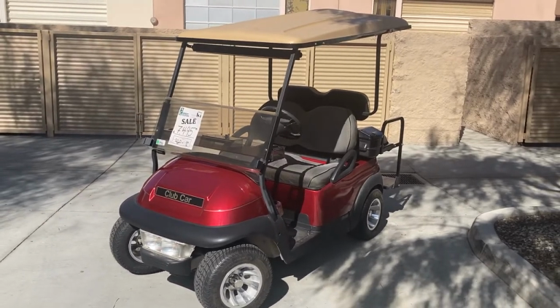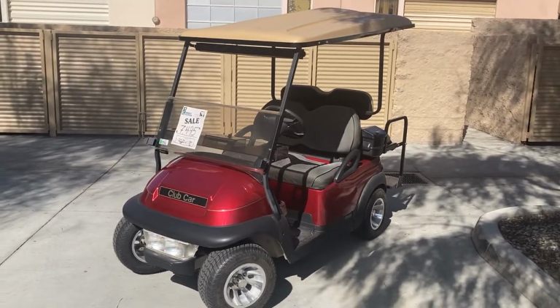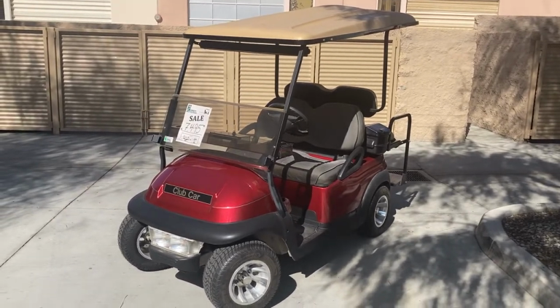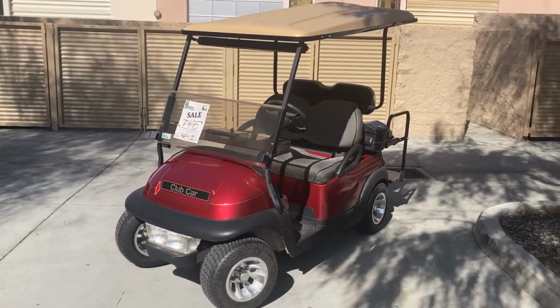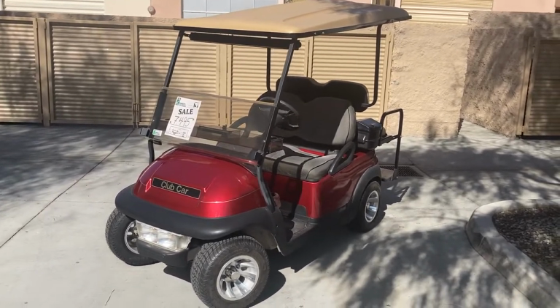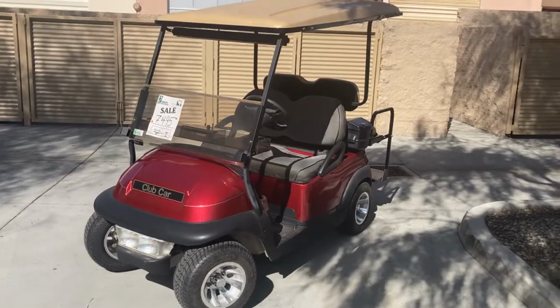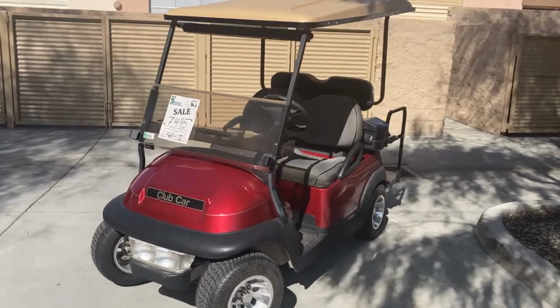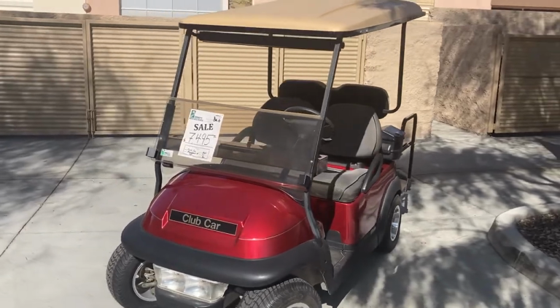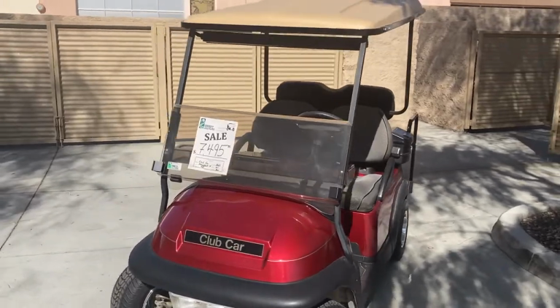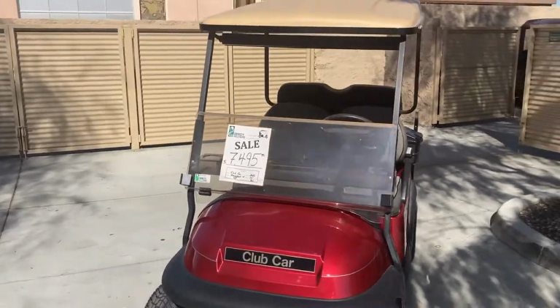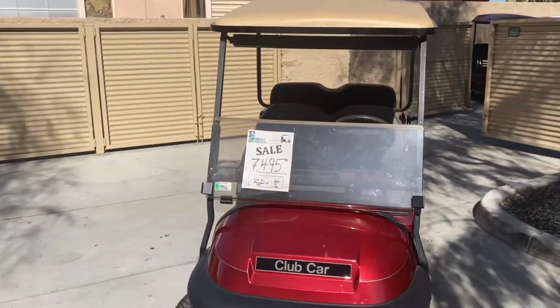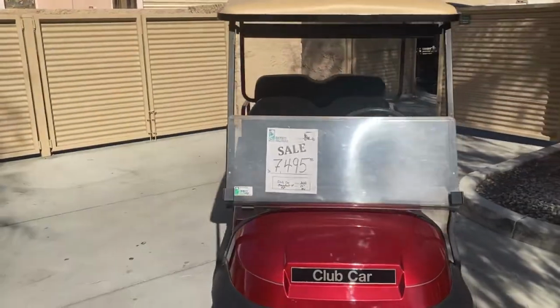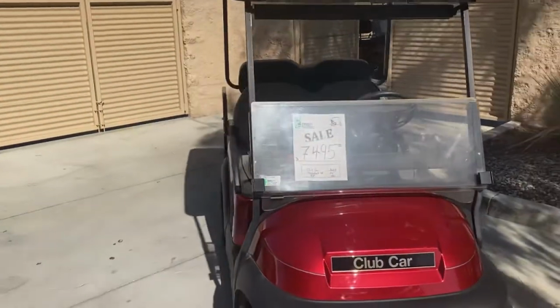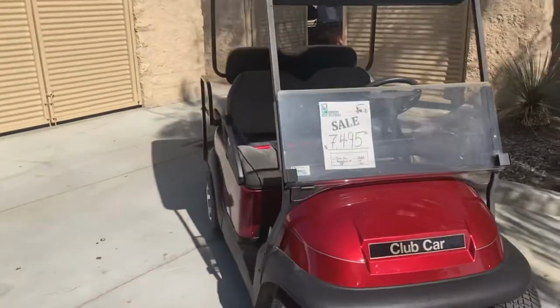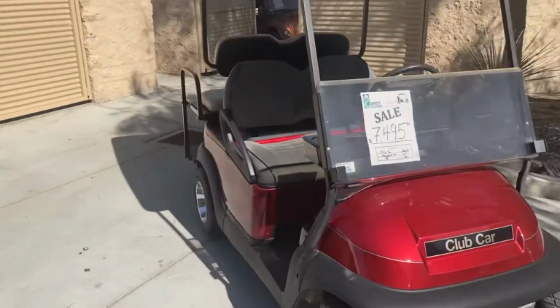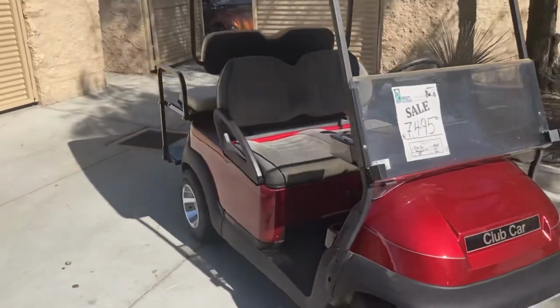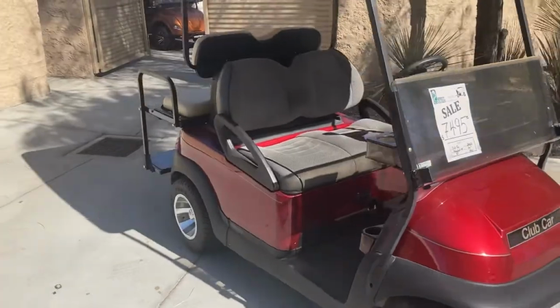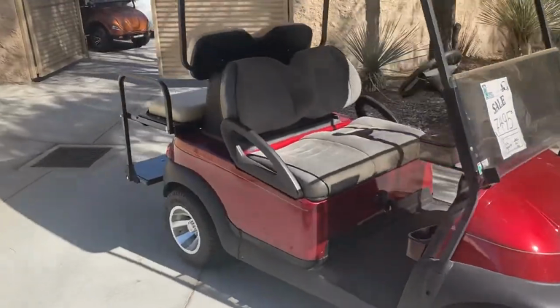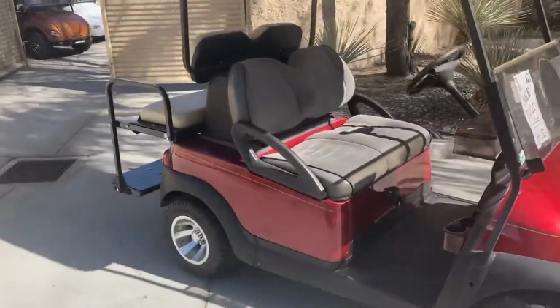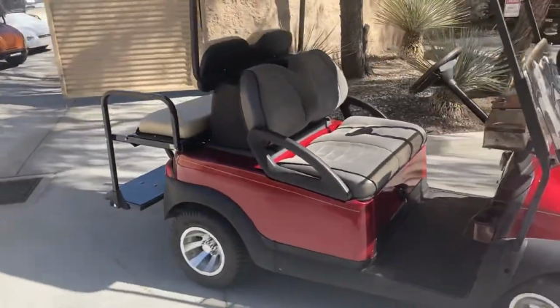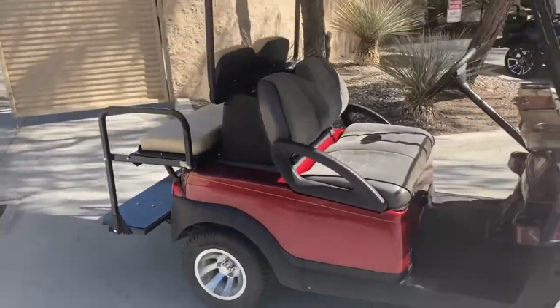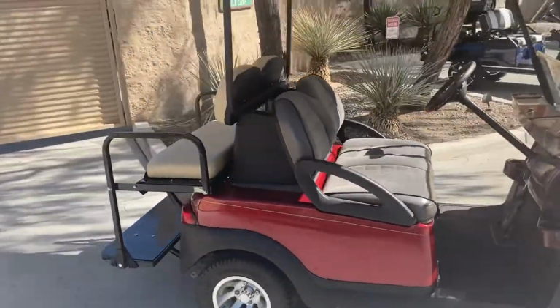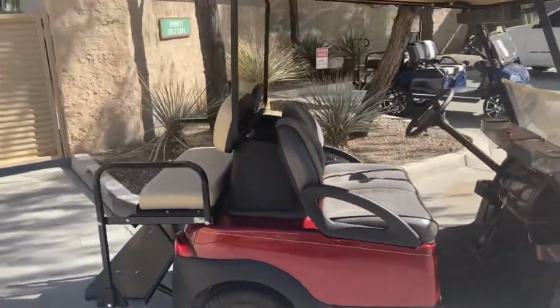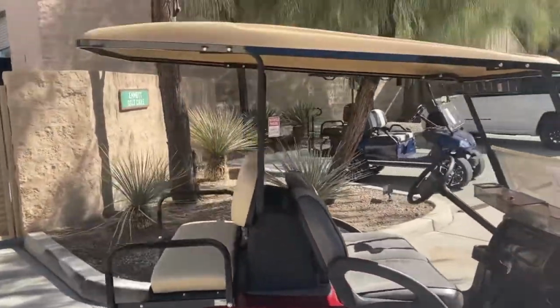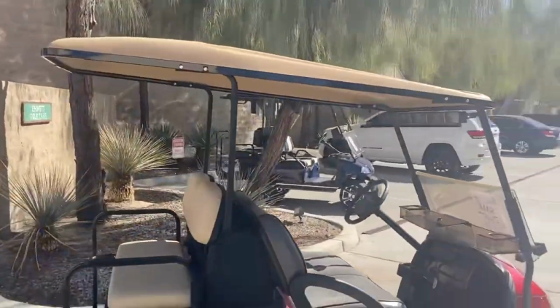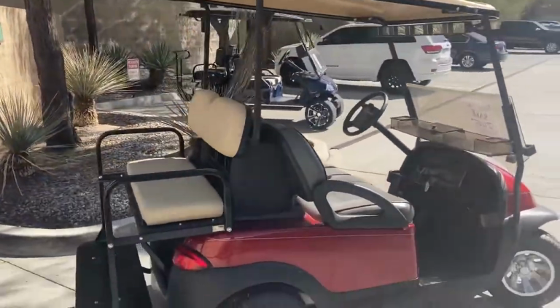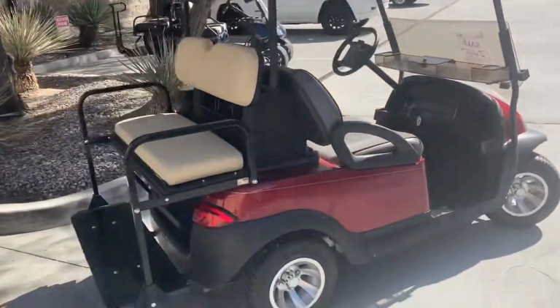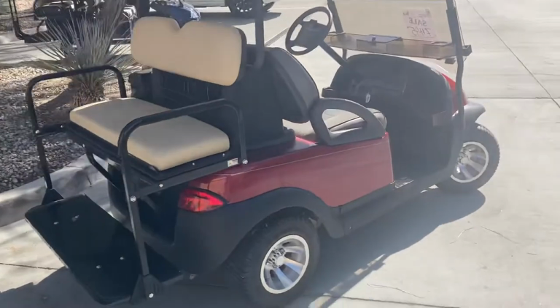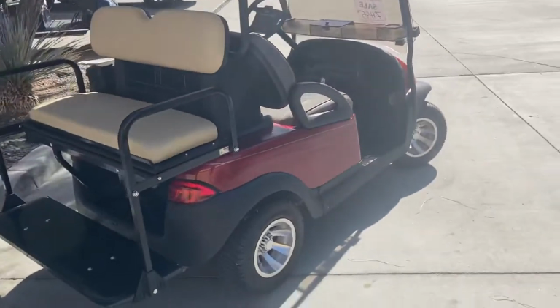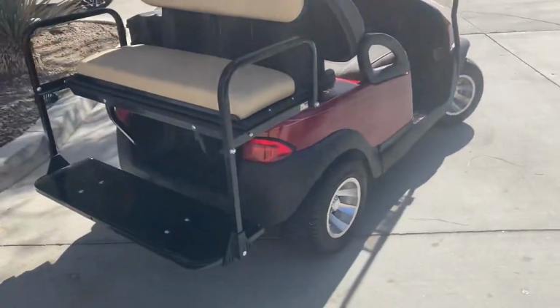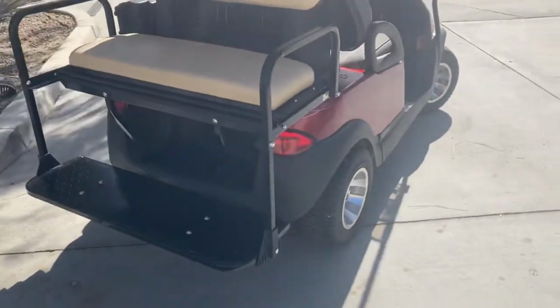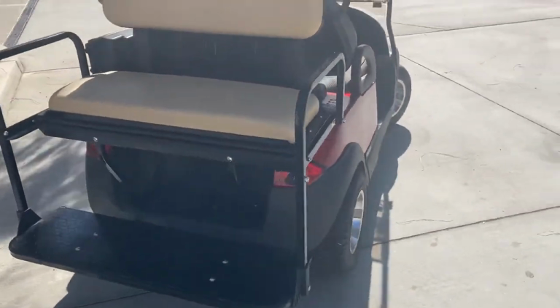Here we've got the Candy Apple Red Club Car Precedent 4 Passenger. This was newly refurbished in 2018 with a brand new body, rear seat kit, long top, and a new light kit.